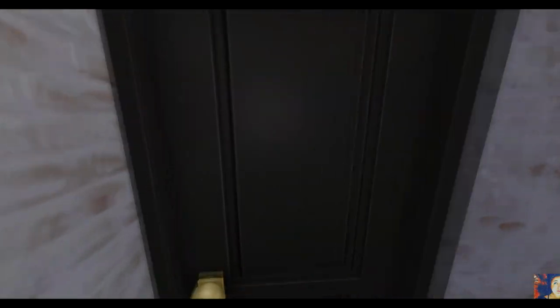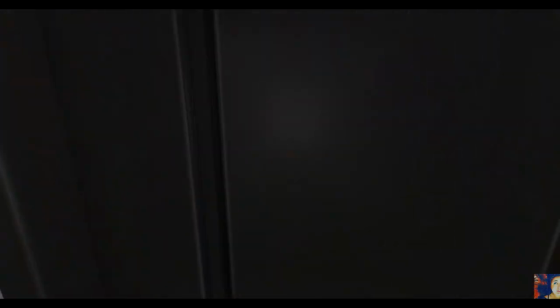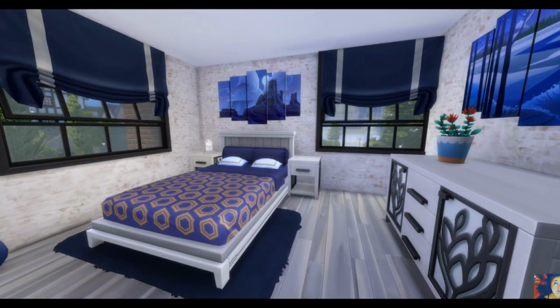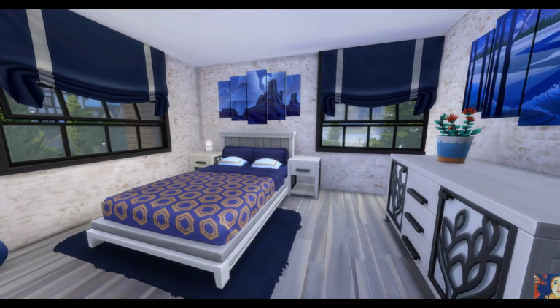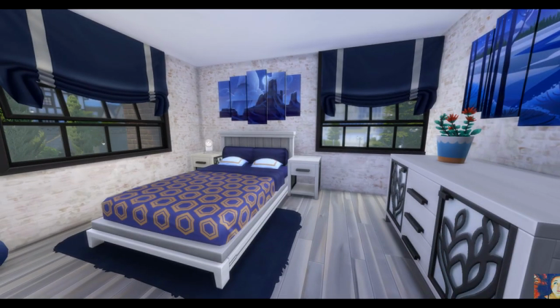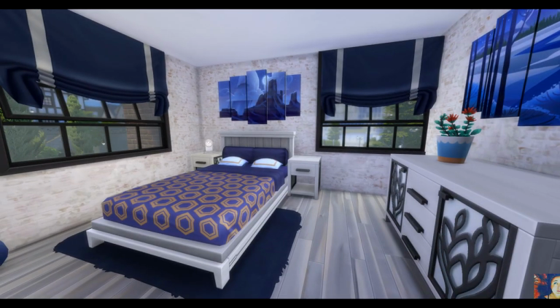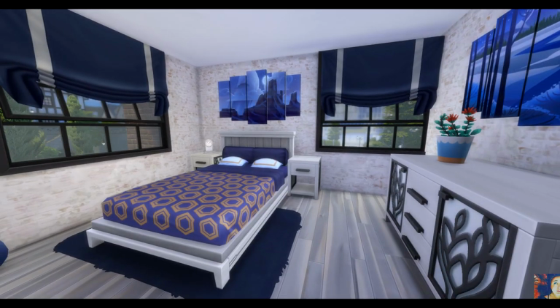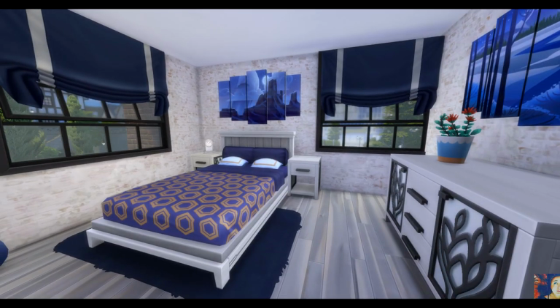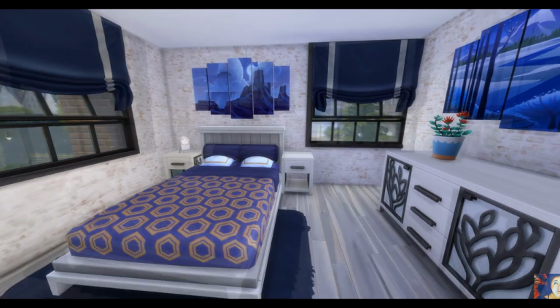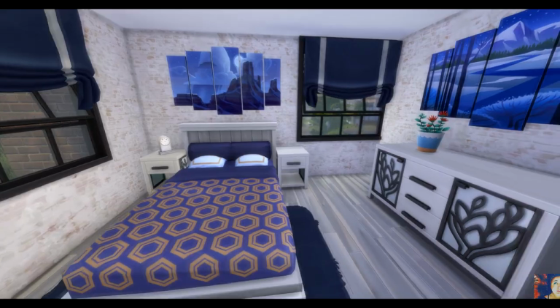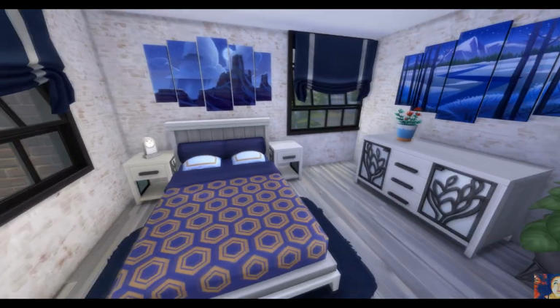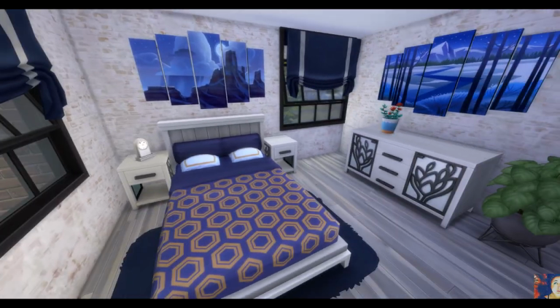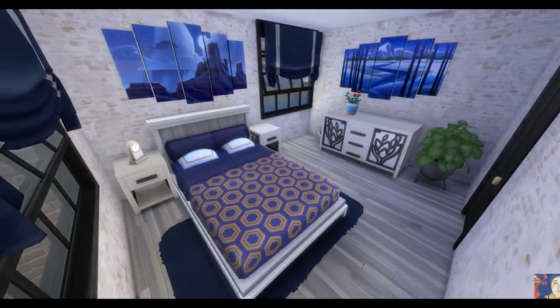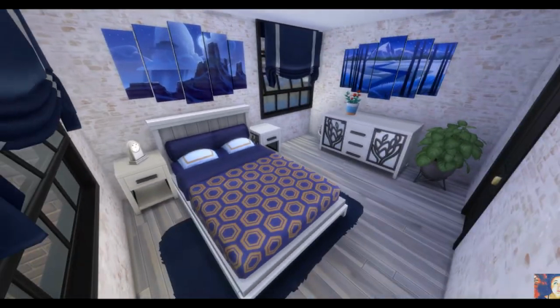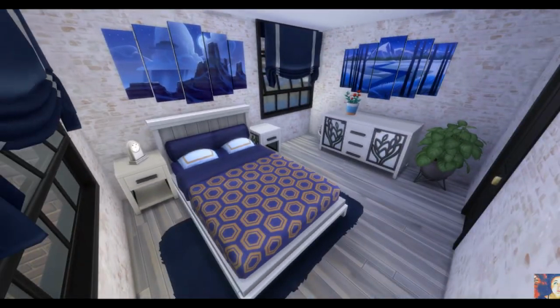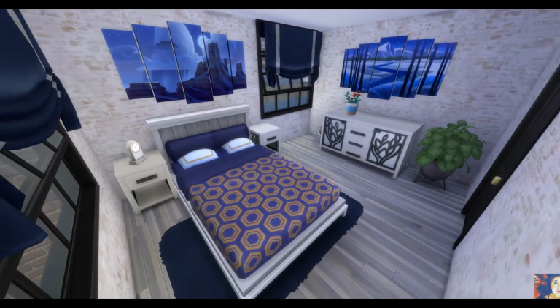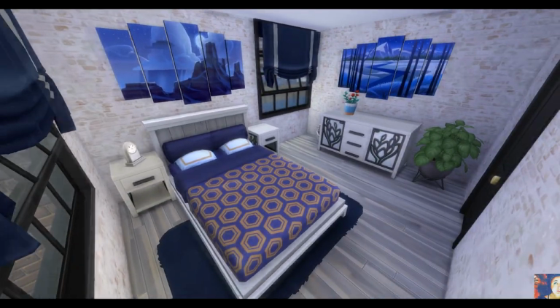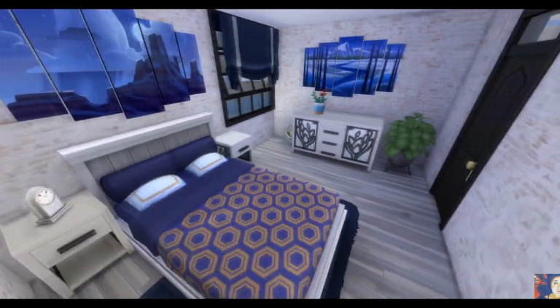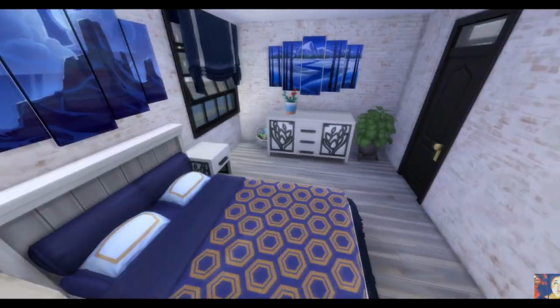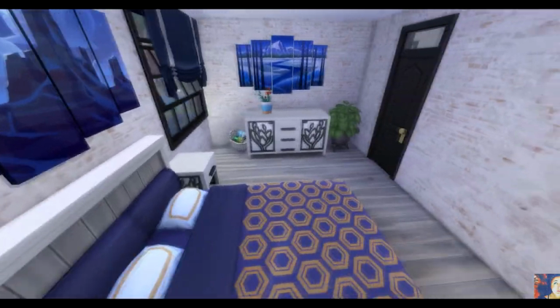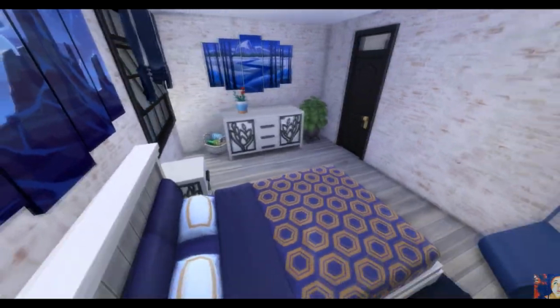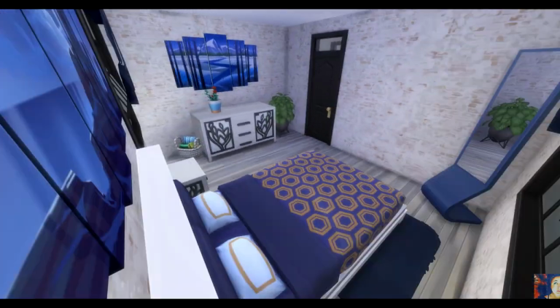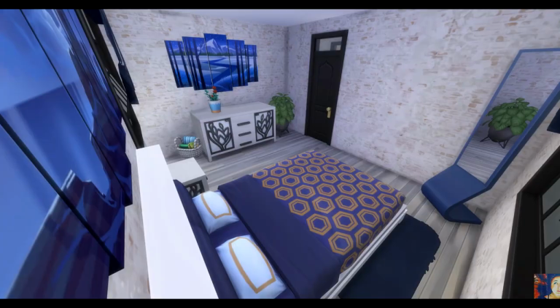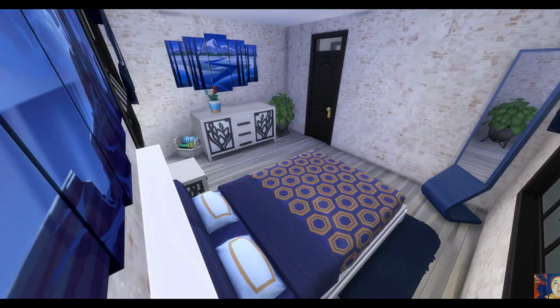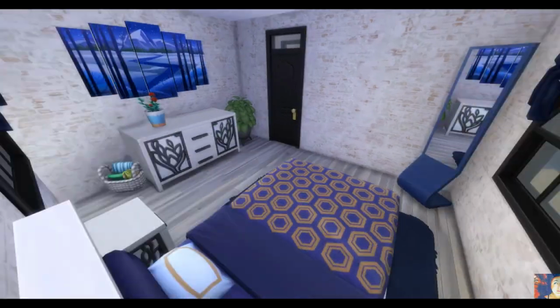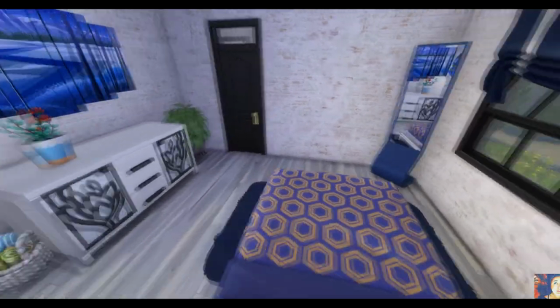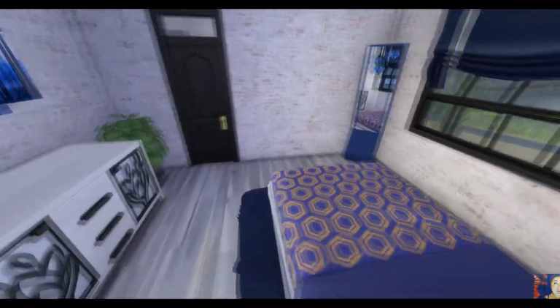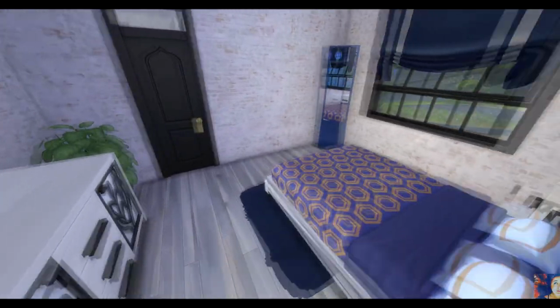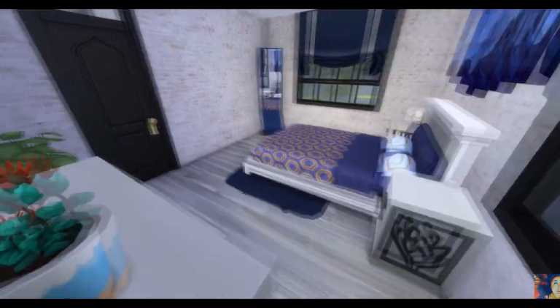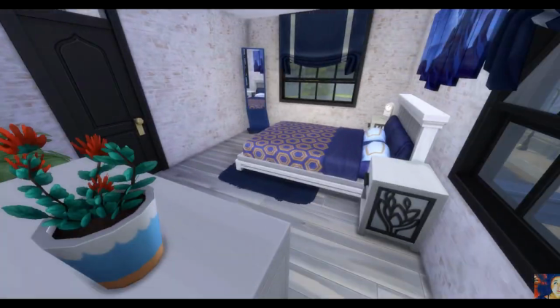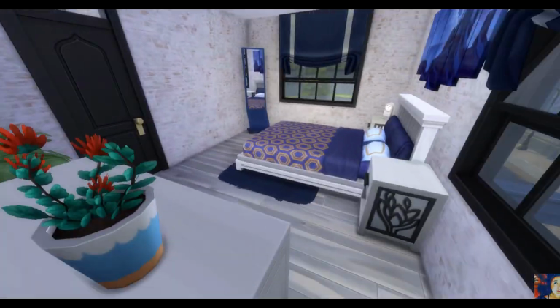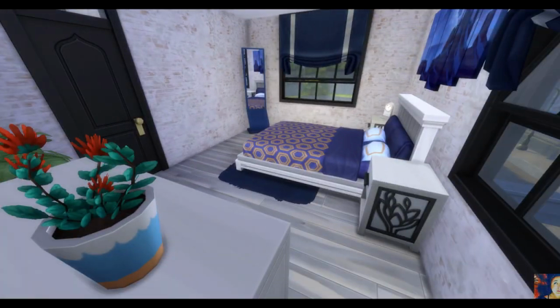La dernière chambre est la chambre un peu plus parentale, un peu plus large, dans les tons bleu et blanc. Voilà pour cette visite de maison — vous allez maintenant voir un avant-après.